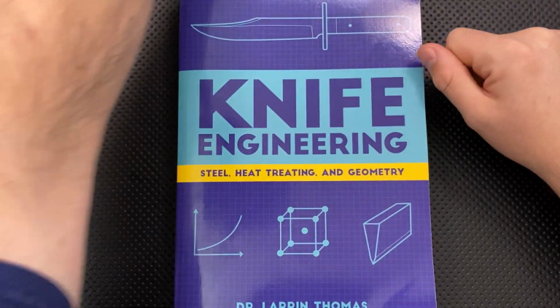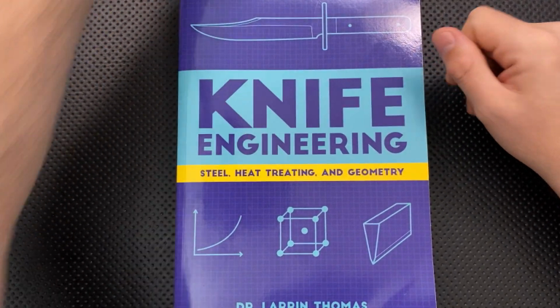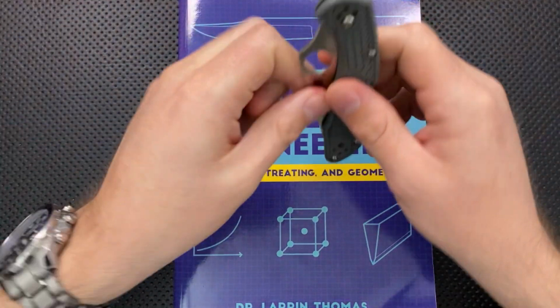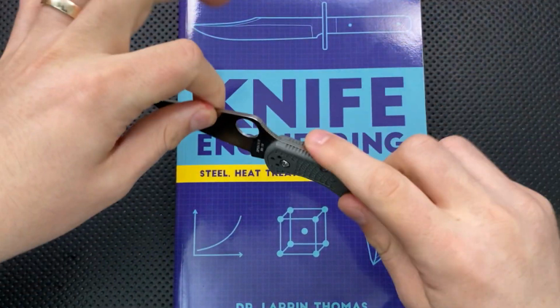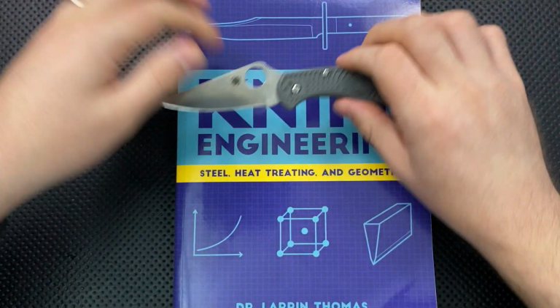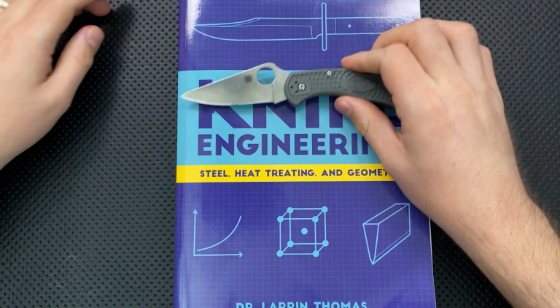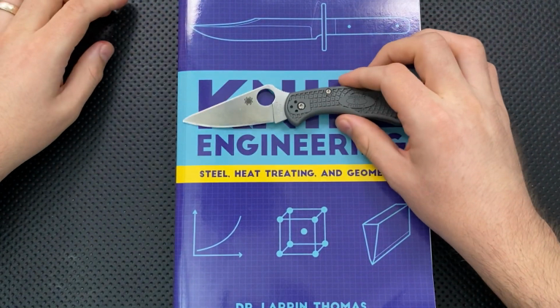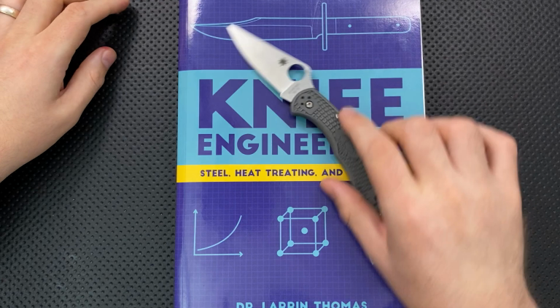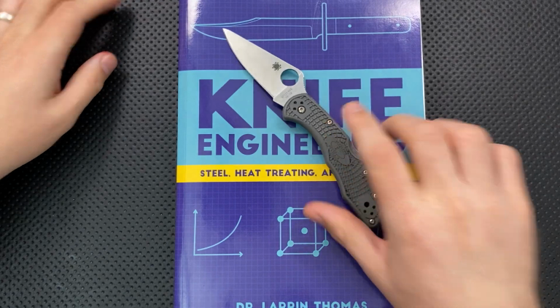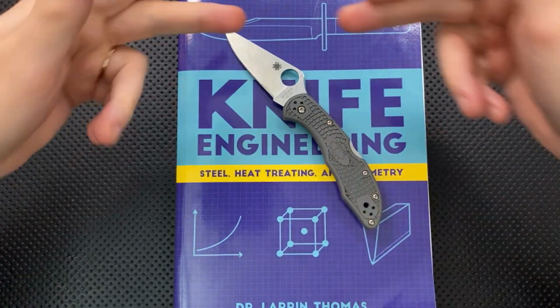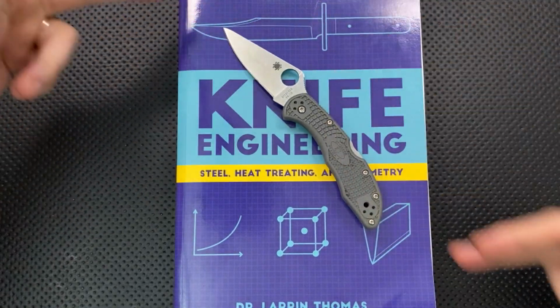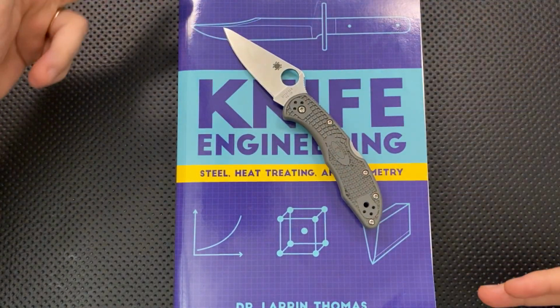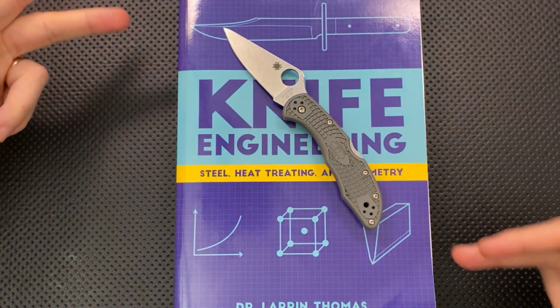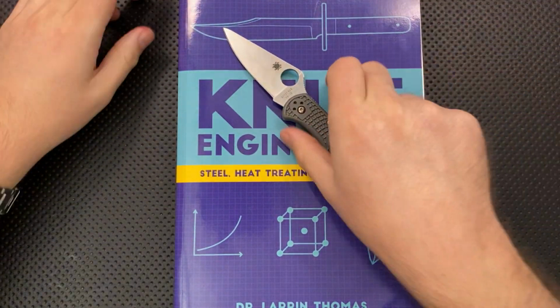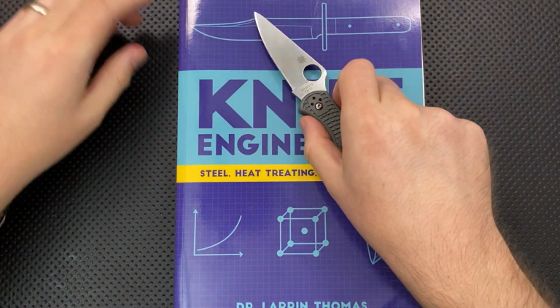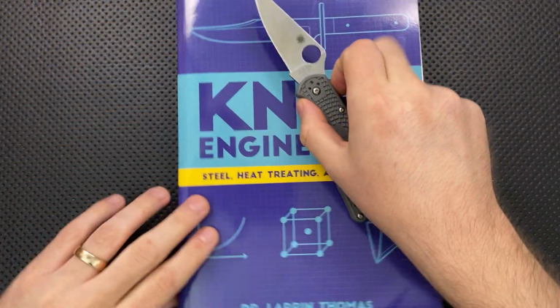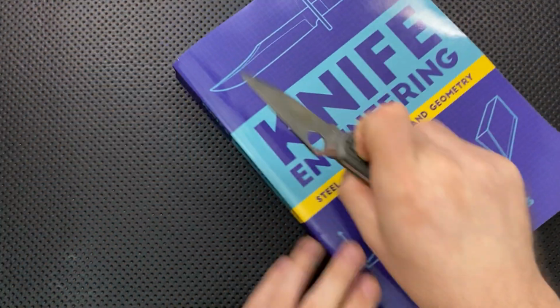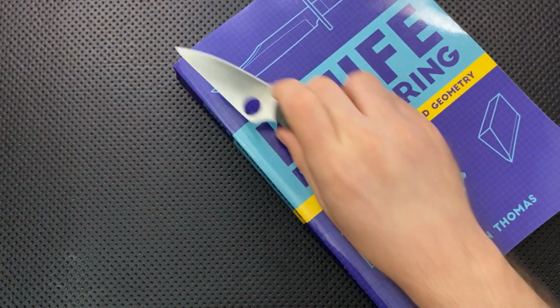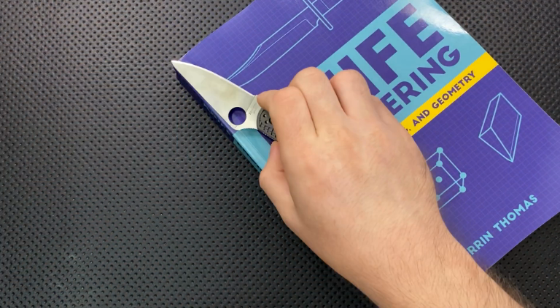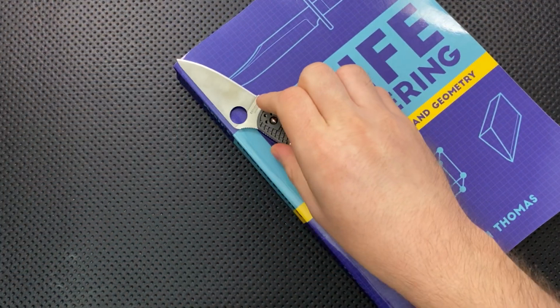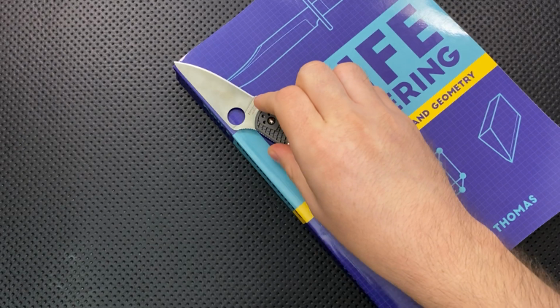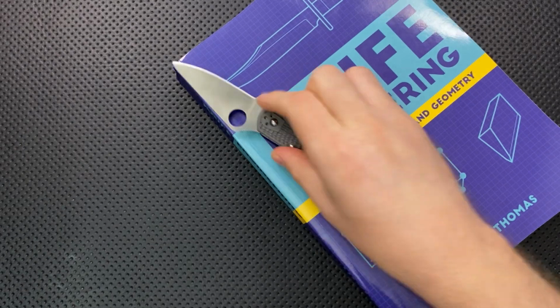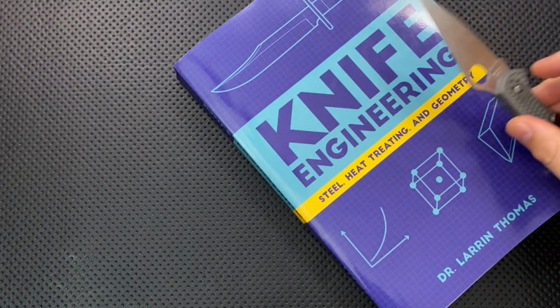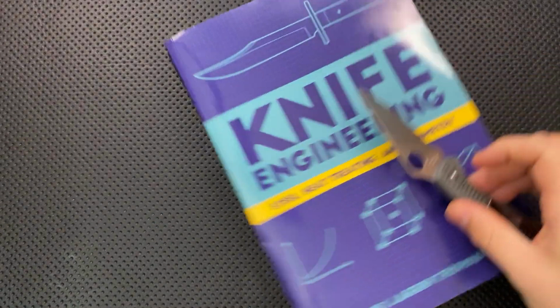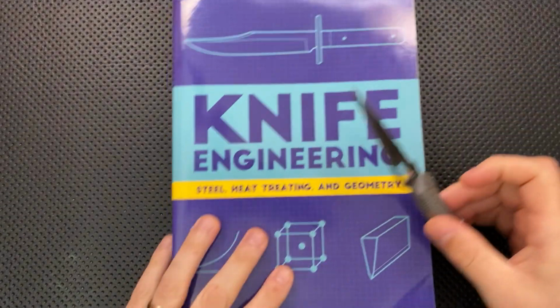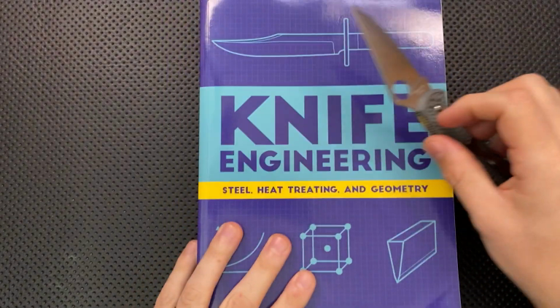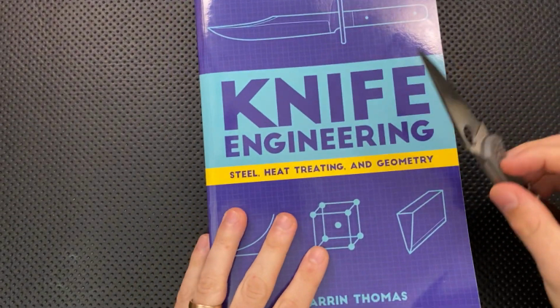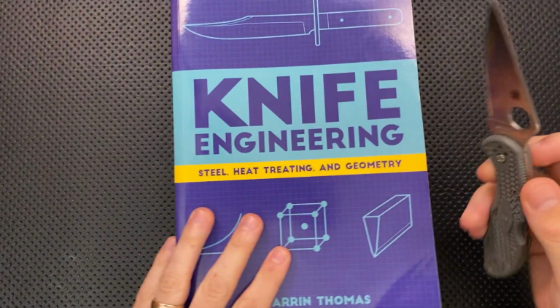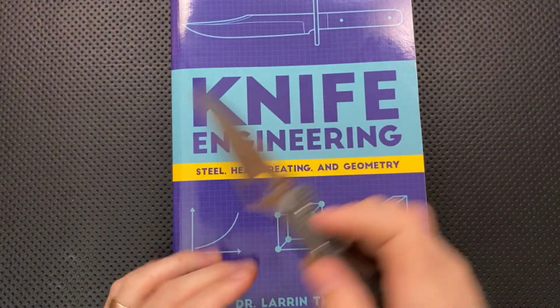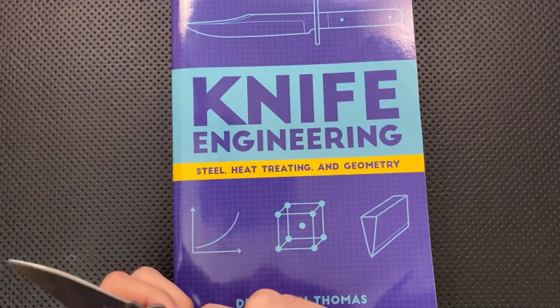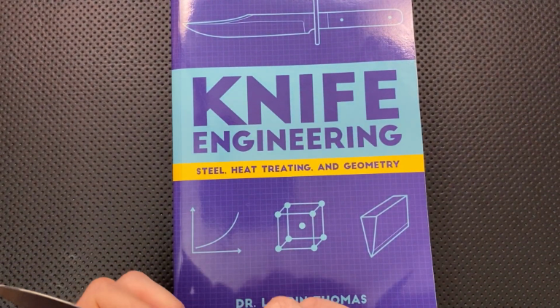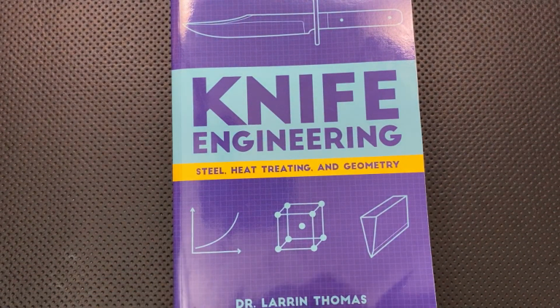Next thing: size comparison. Here the book is against the Spyderco Delica. What we can see here is that the book is substantially longer in spine length than the Delica — and that it is a book, which makes this a fundamentally weird size comparison.